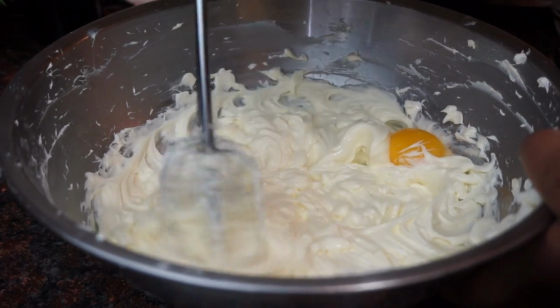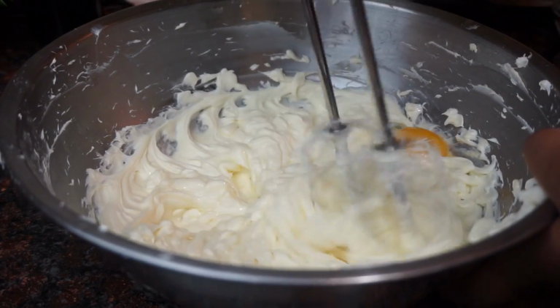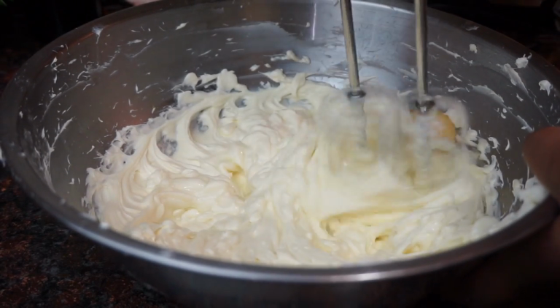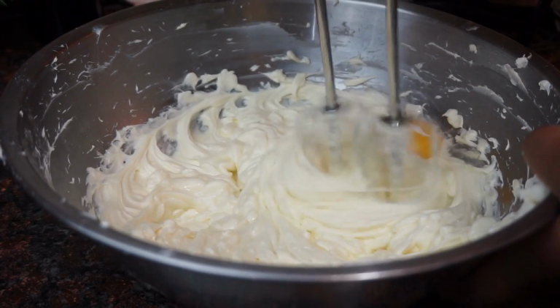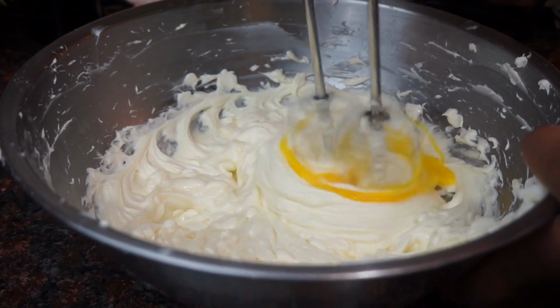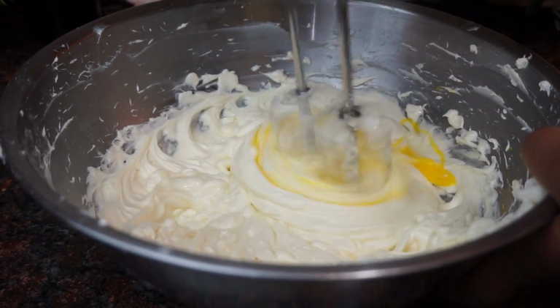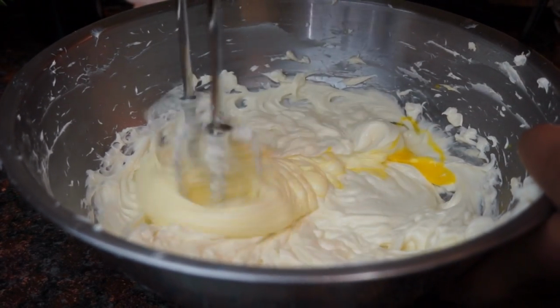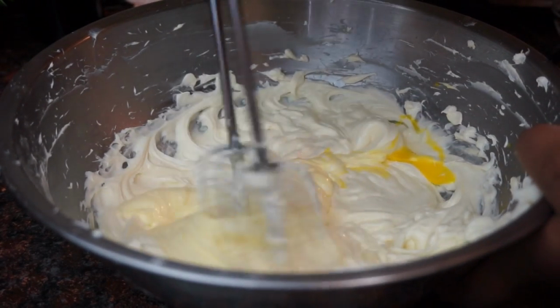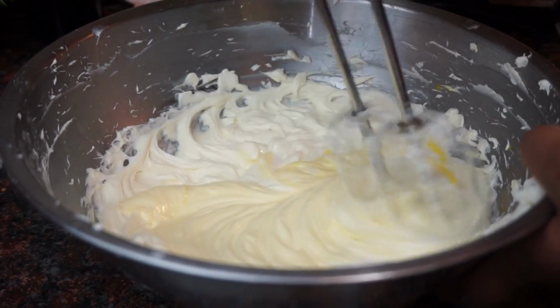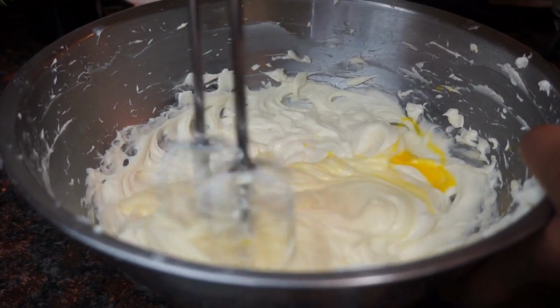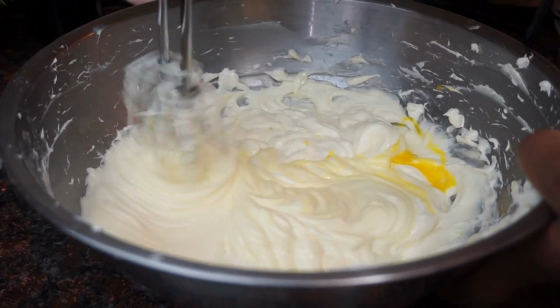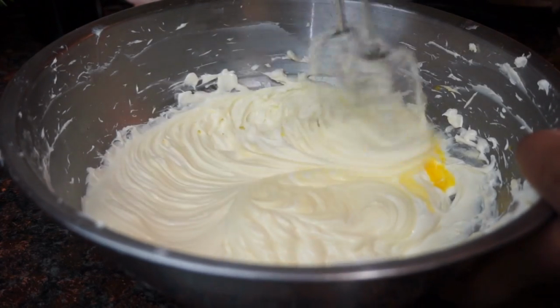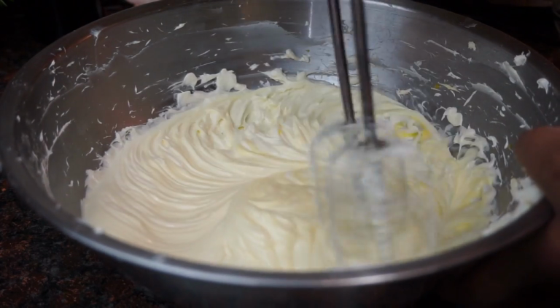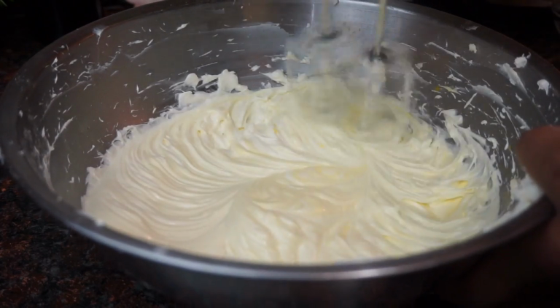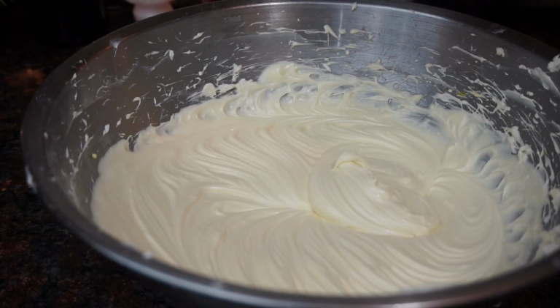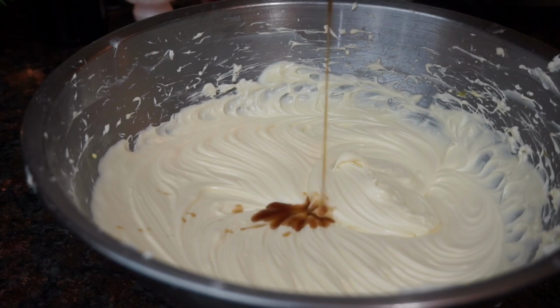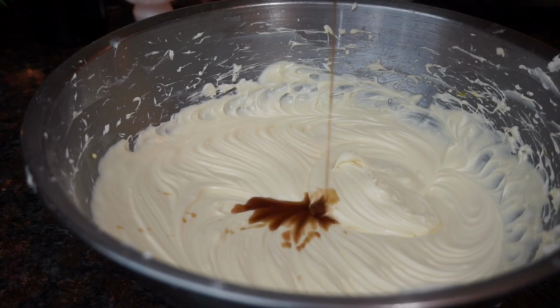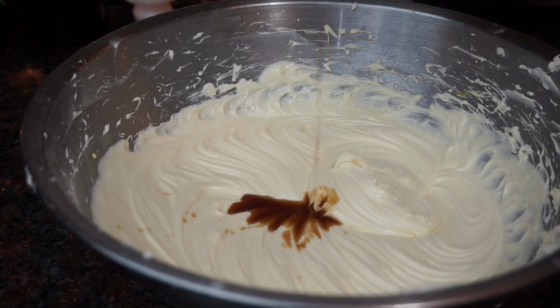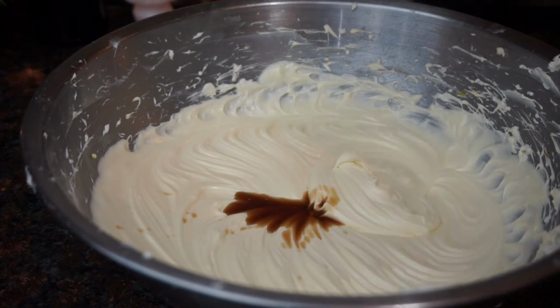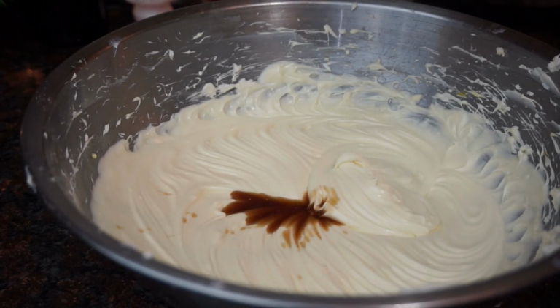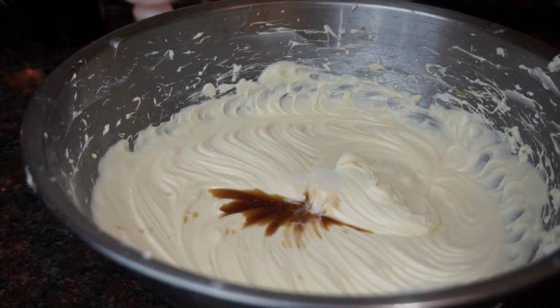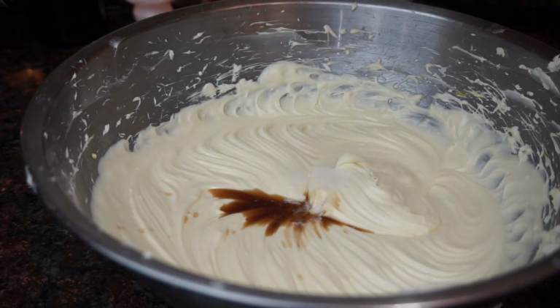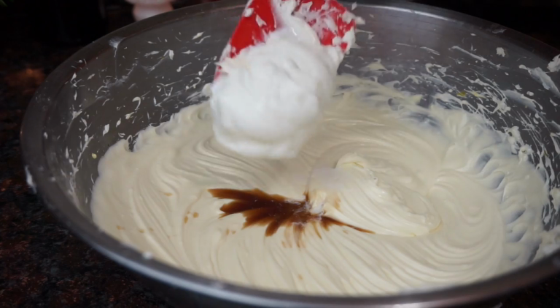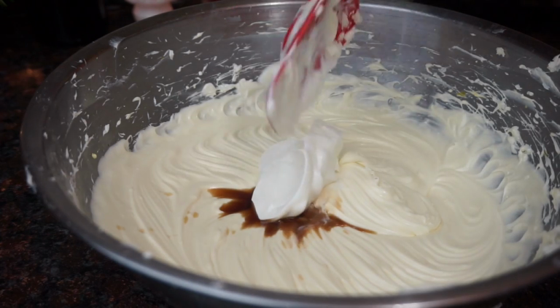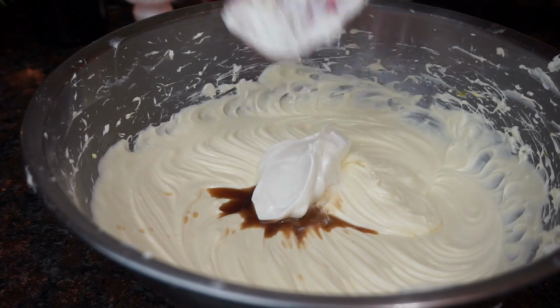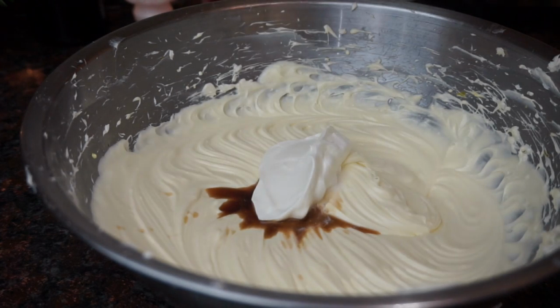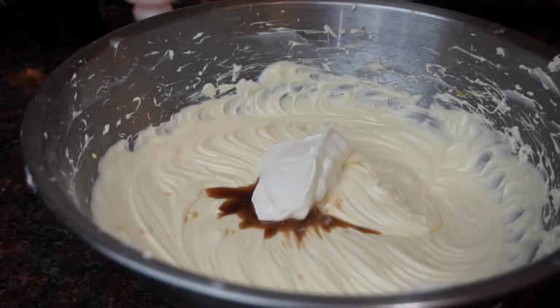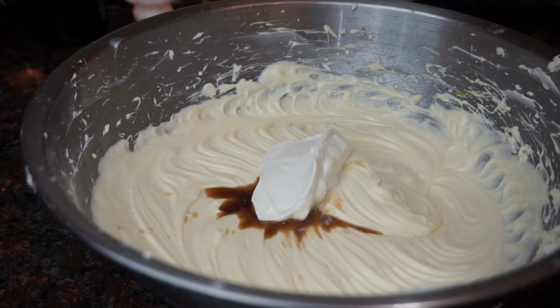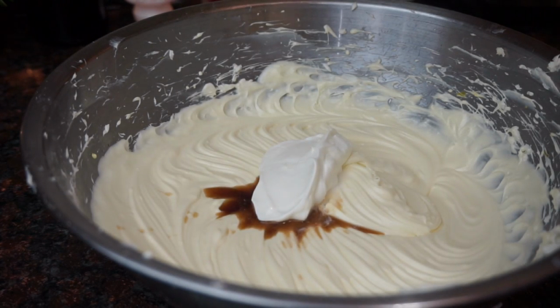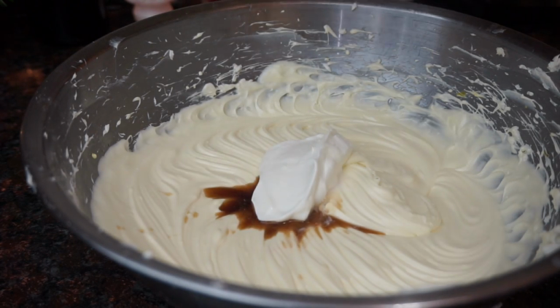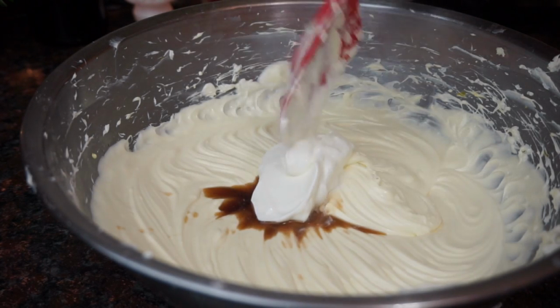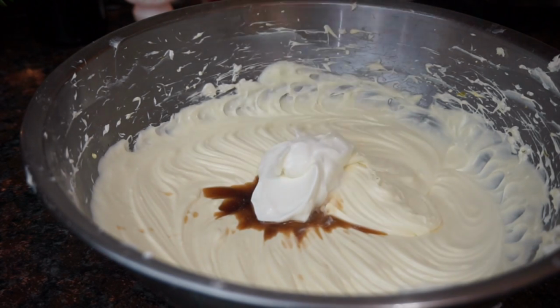Continue to beat this until it's nice and fluffy. After that, go ahead and add in your vanilla, your sour cream, and your heavy whipping cream.